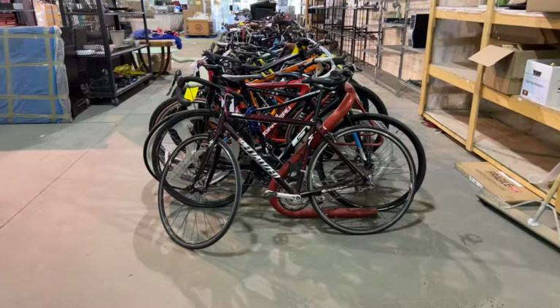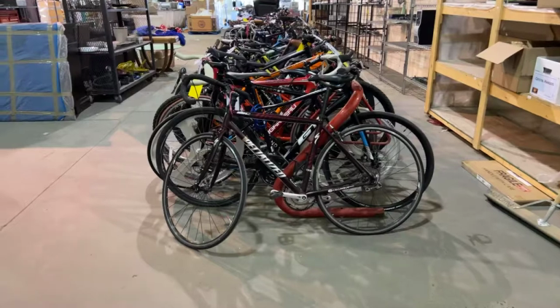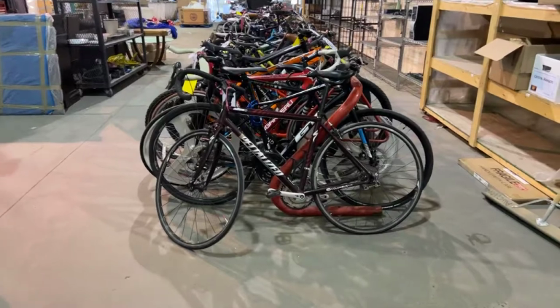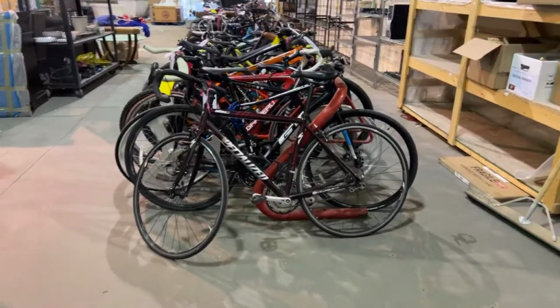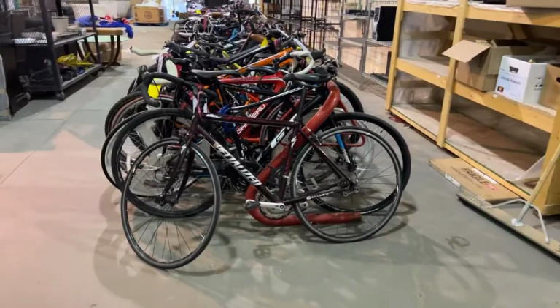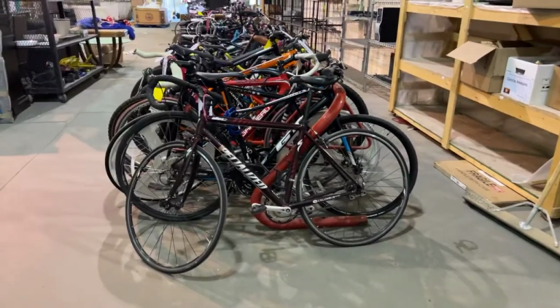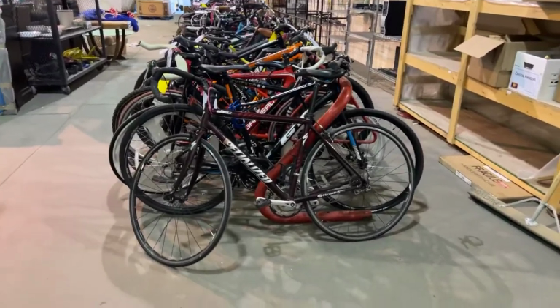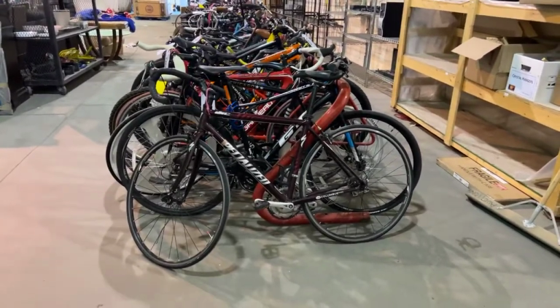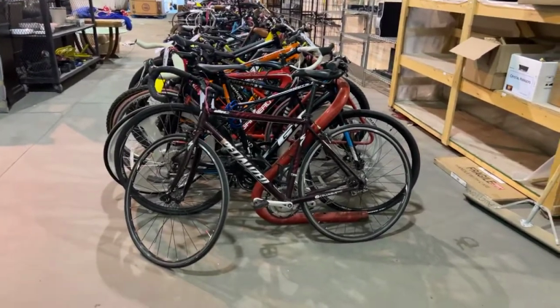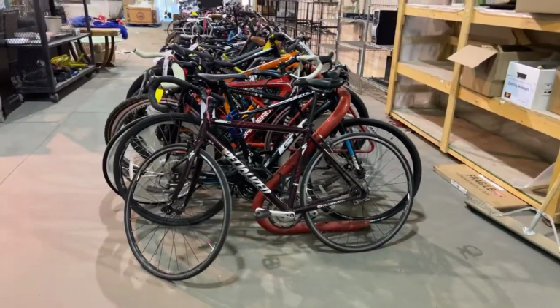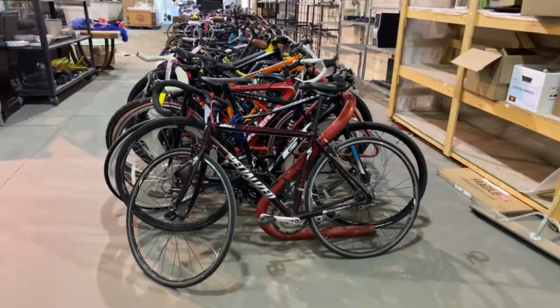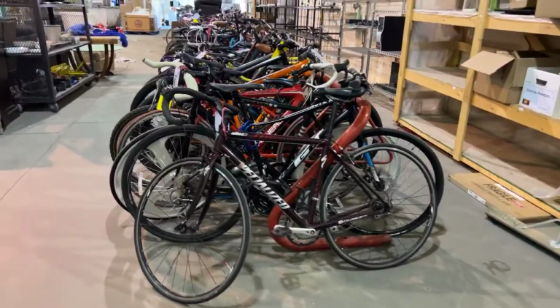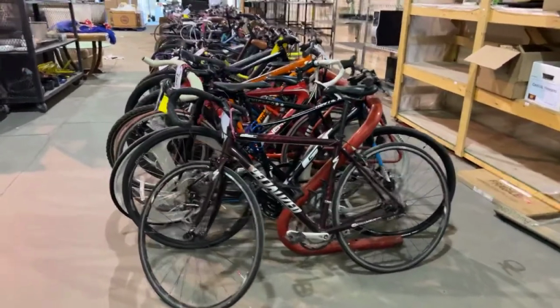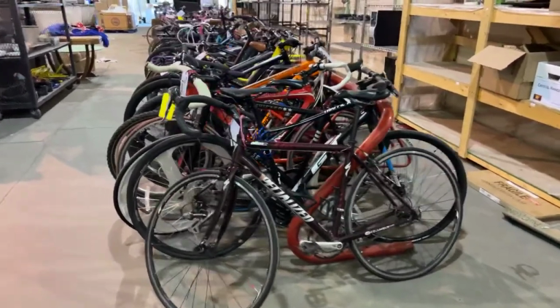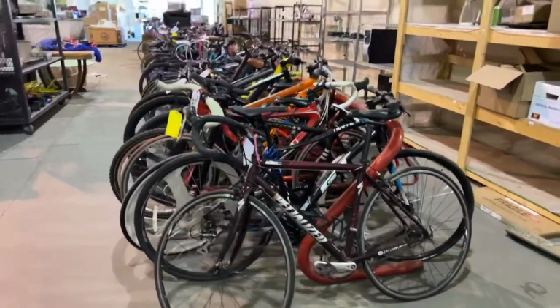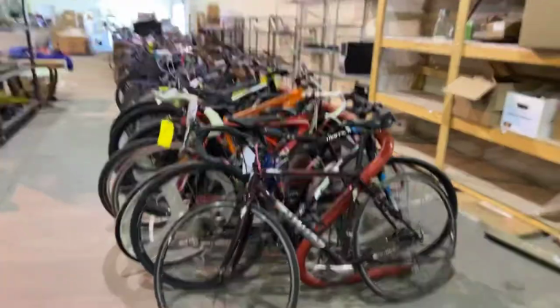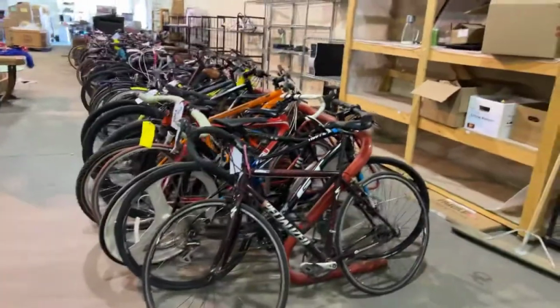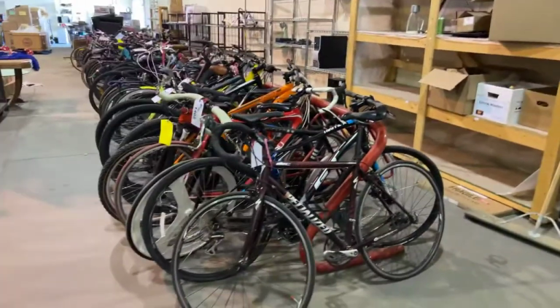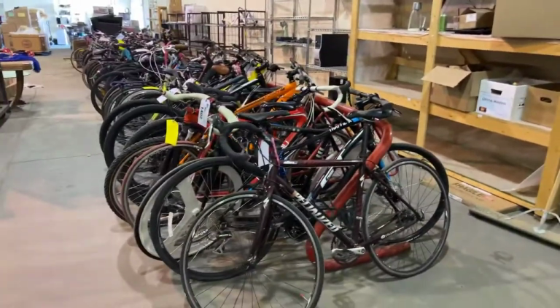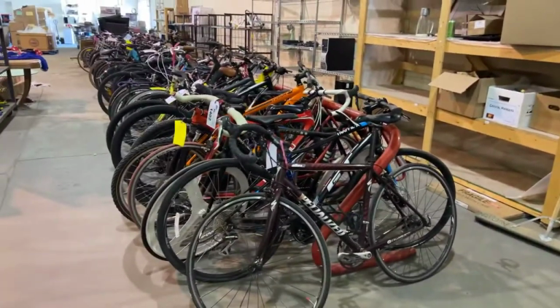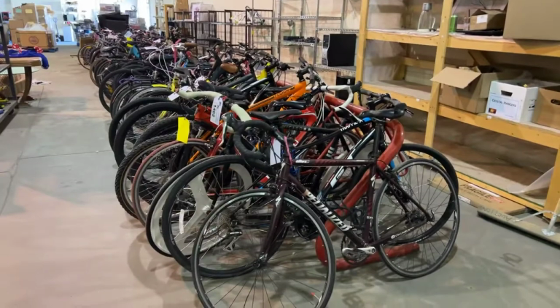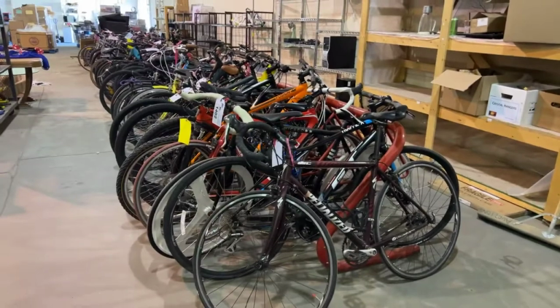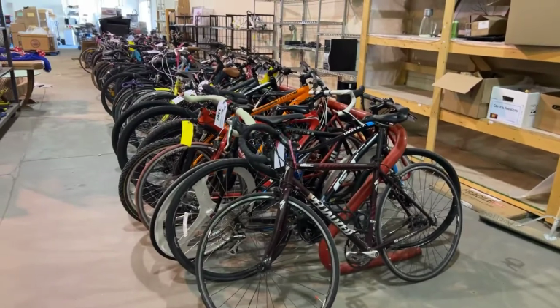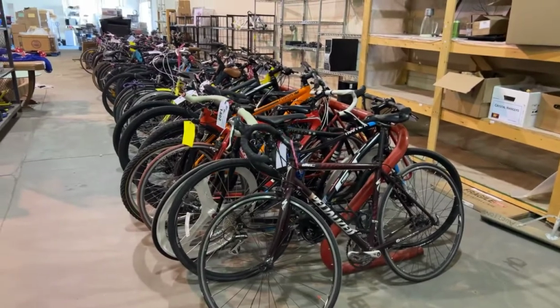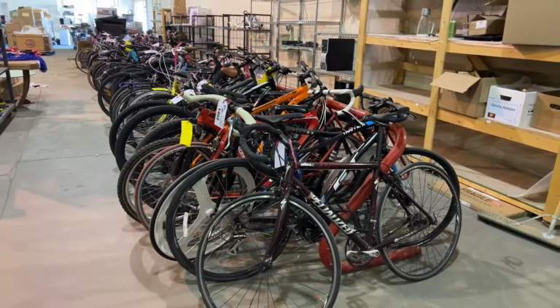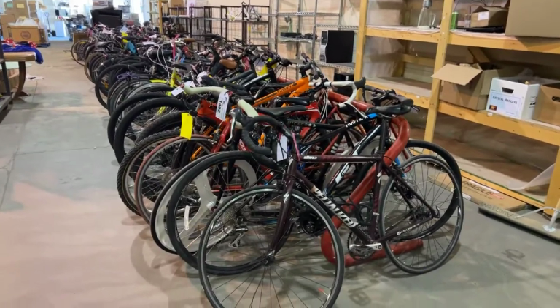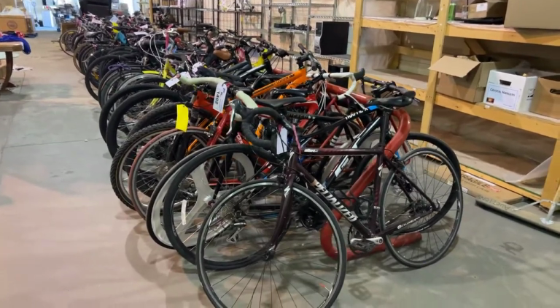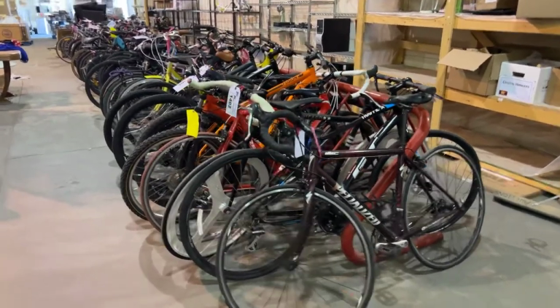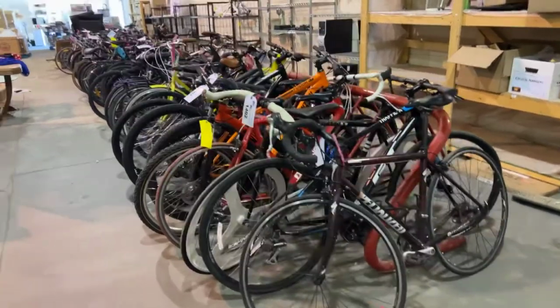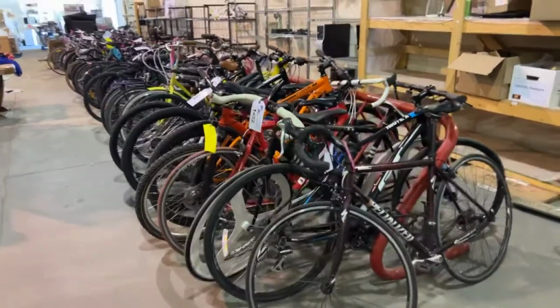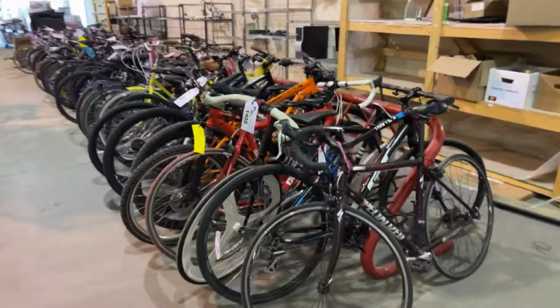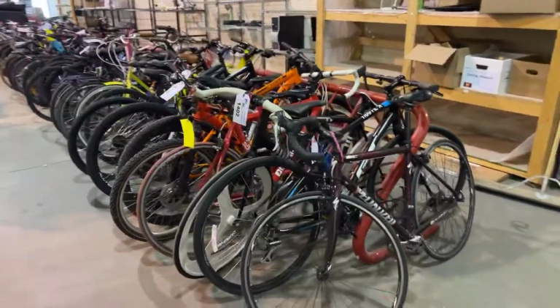The Able Auction is October 5th. We're back again and we've got a great sale lined up as usual. We're going to give you a little walkthrough preview to show you what we have for sale.